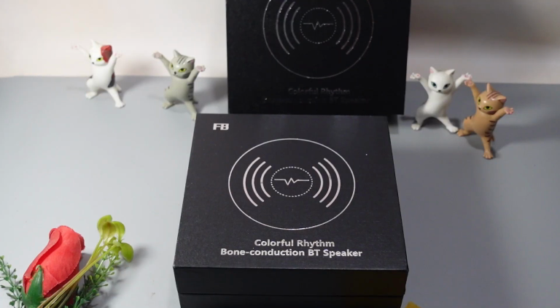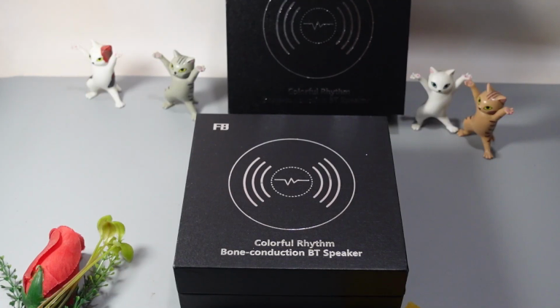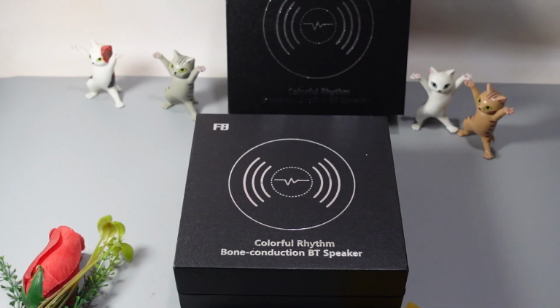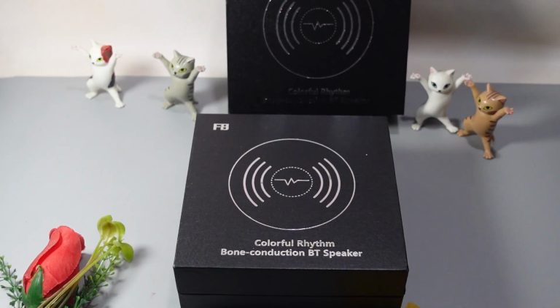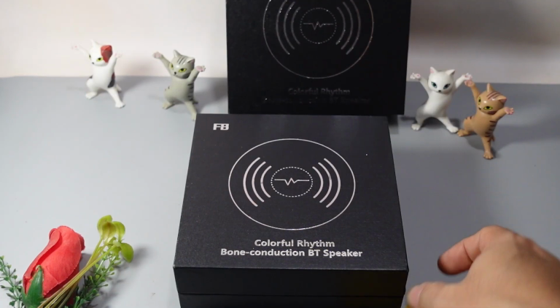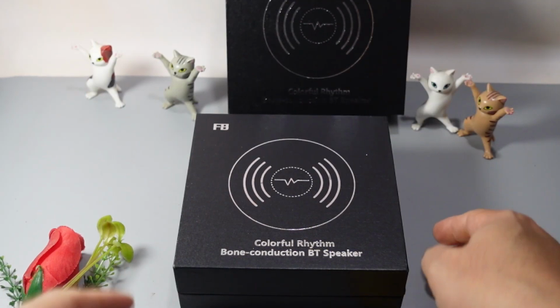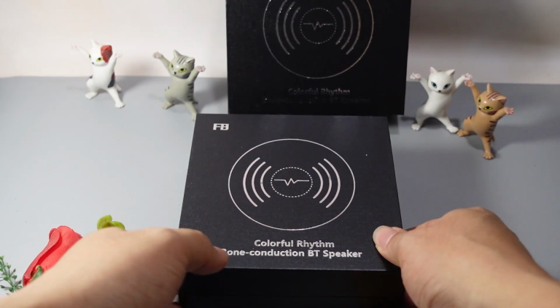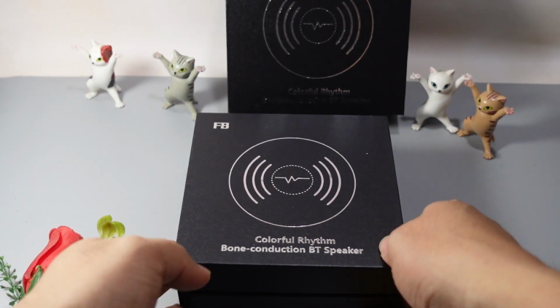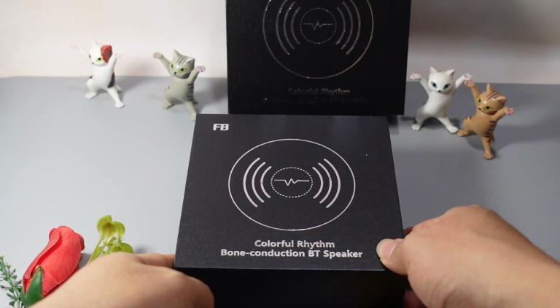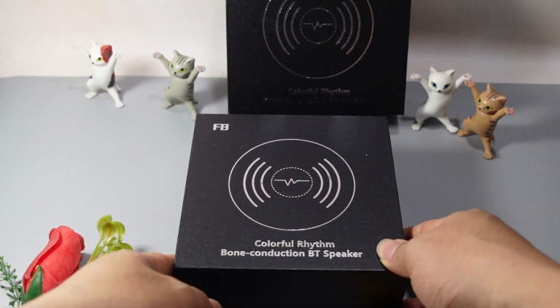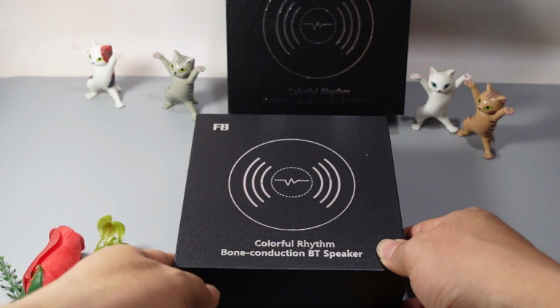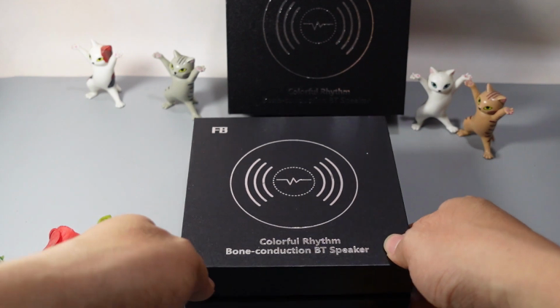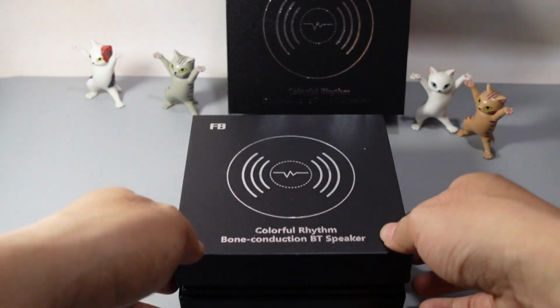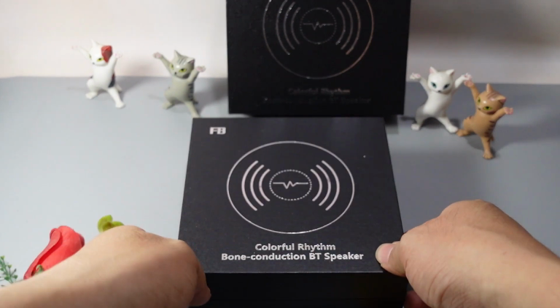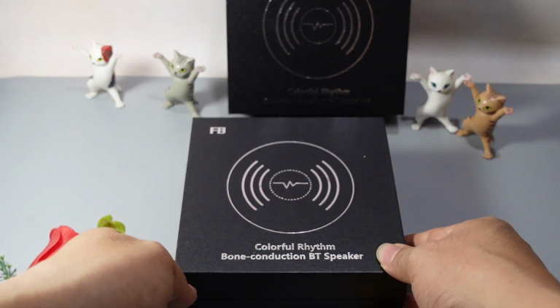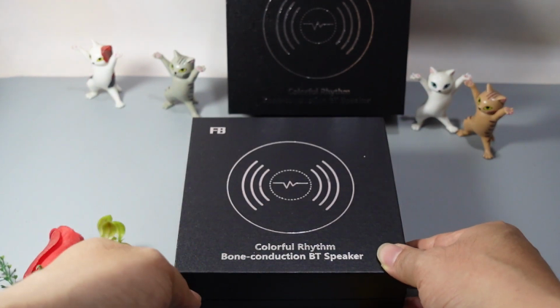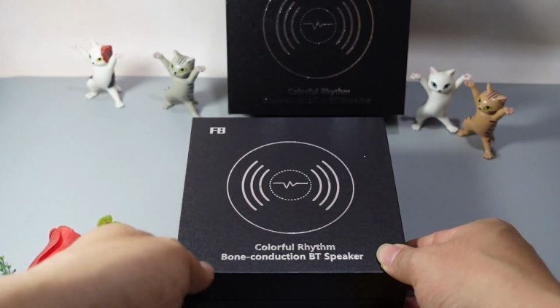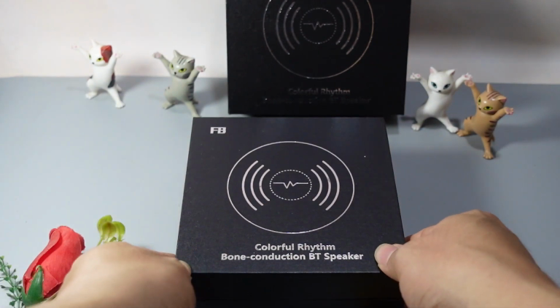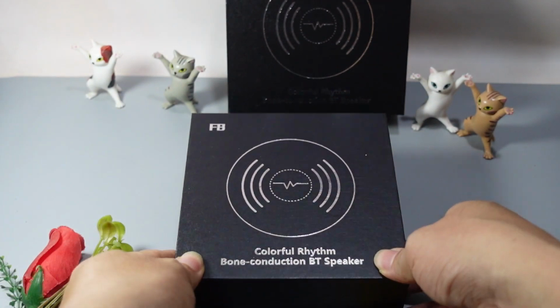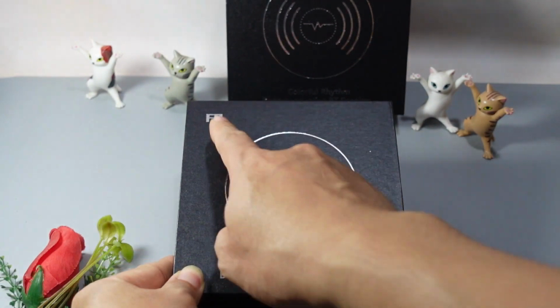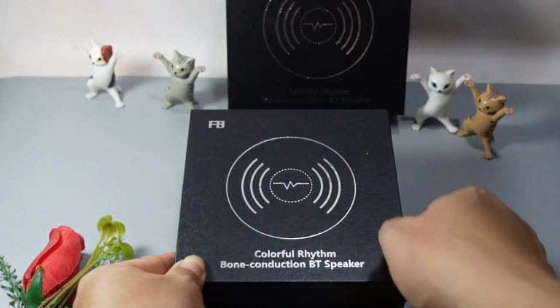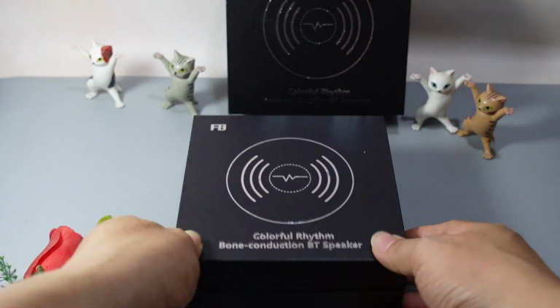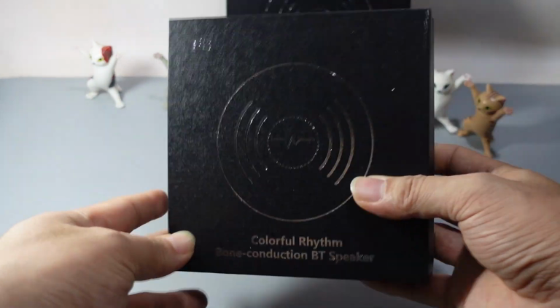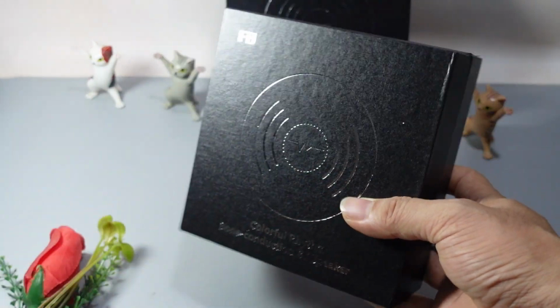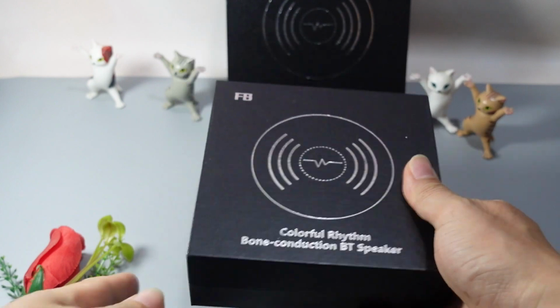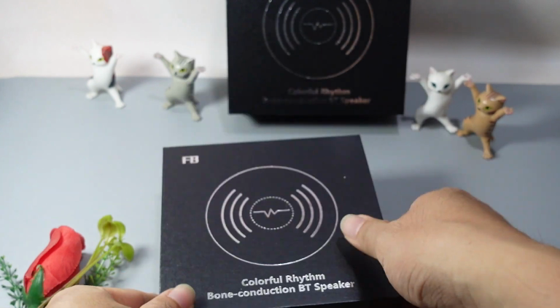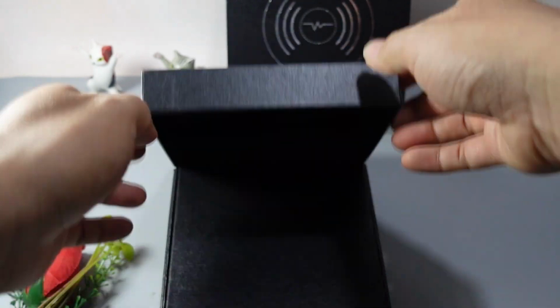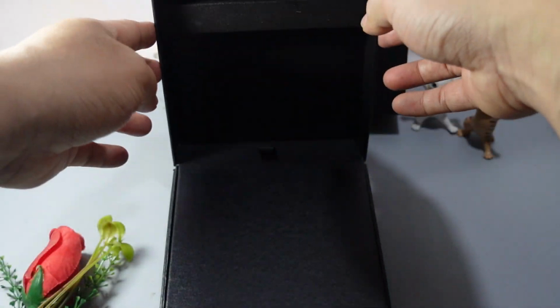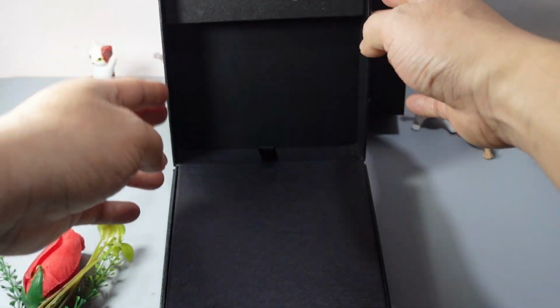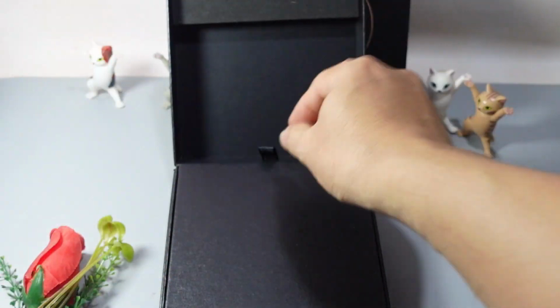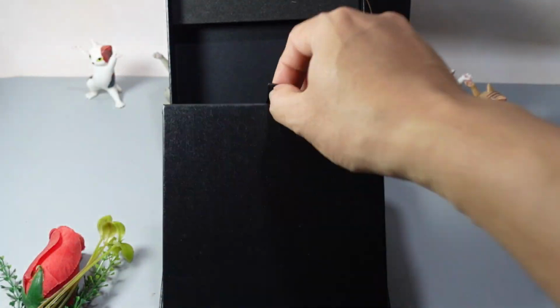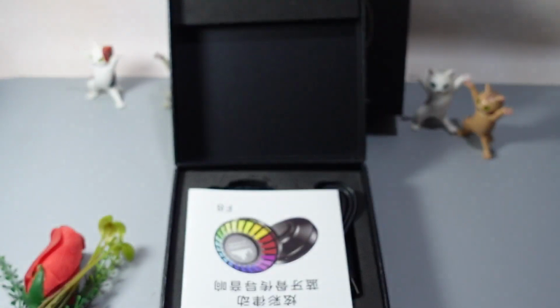Xin chào các bạn. Hôm nay bên mình giới thiệu cho các bạn một cái đèn LED nhảy theo nhạc. Mã của nó là F8, cái hộp của nó rất là đẹp. Bây giờ mình sẽ khui ra cho các bạn xem nha.